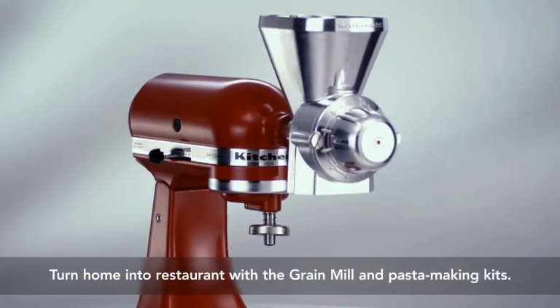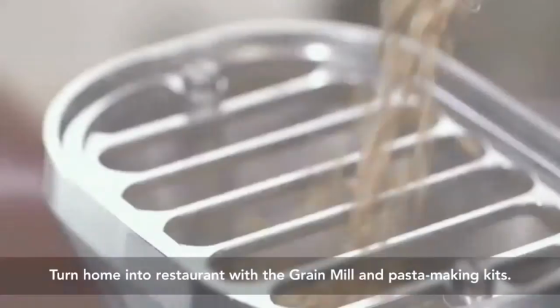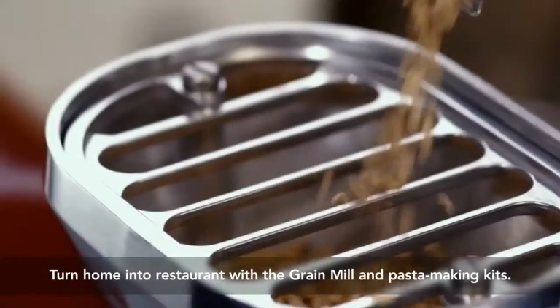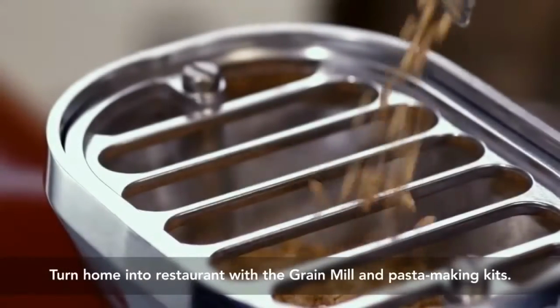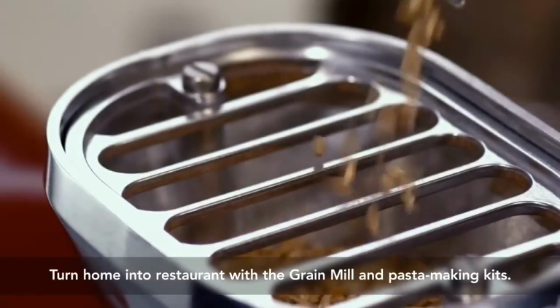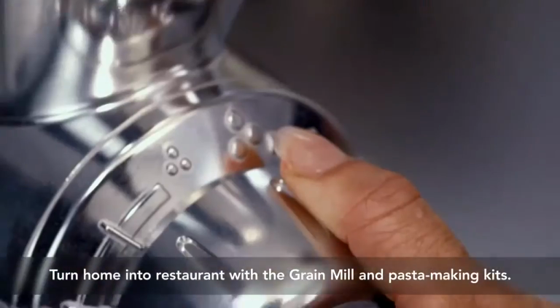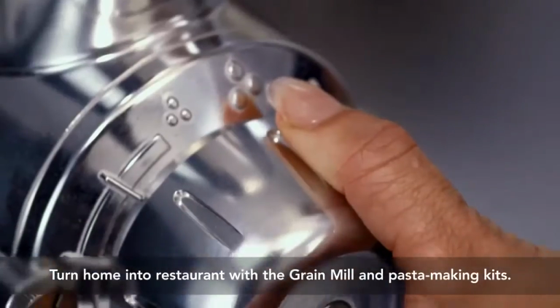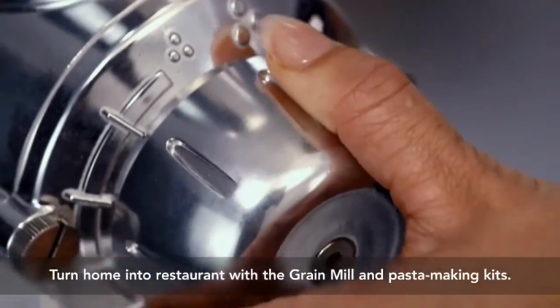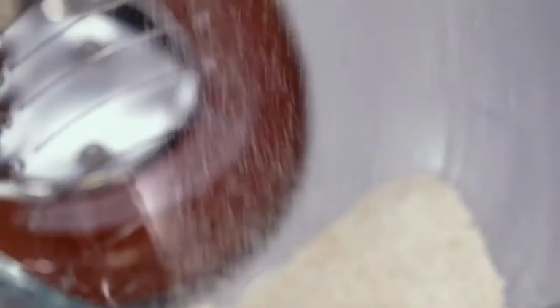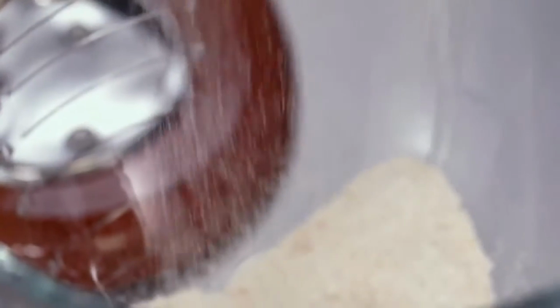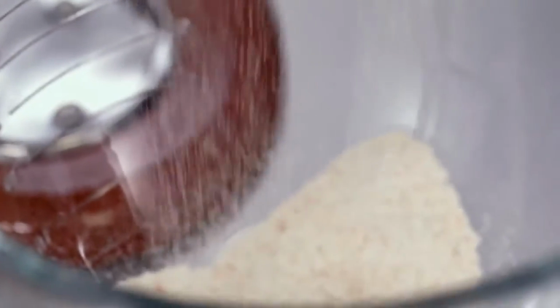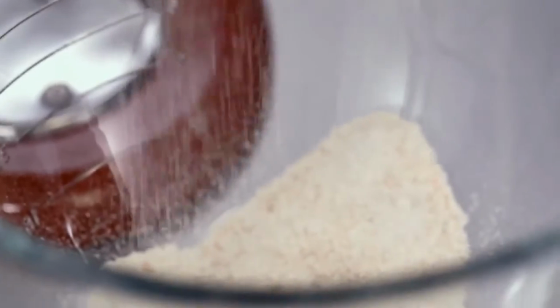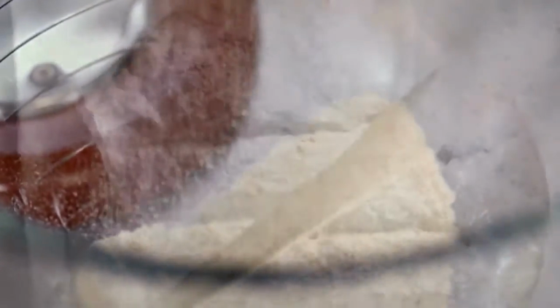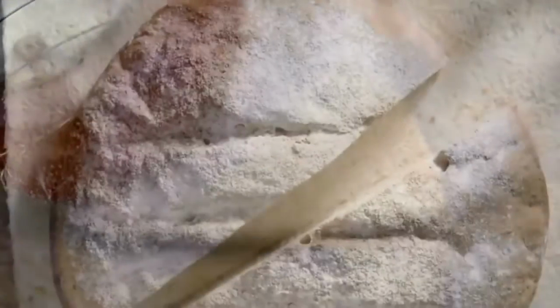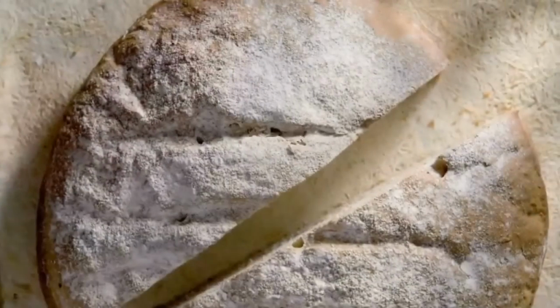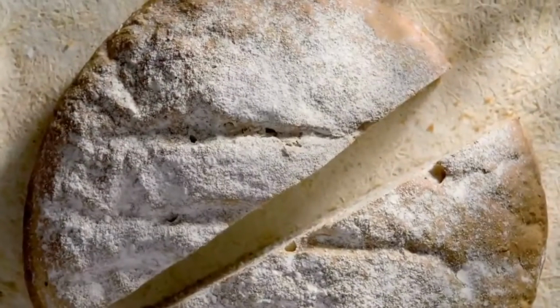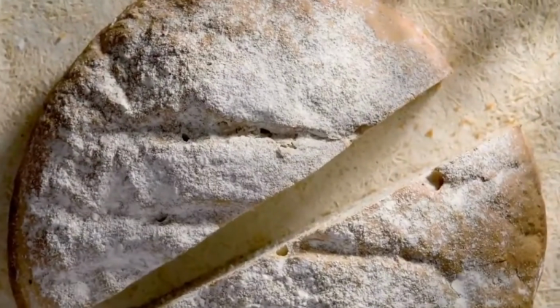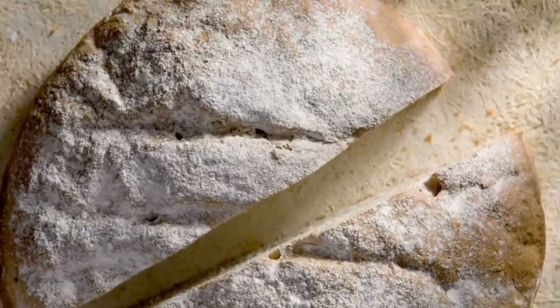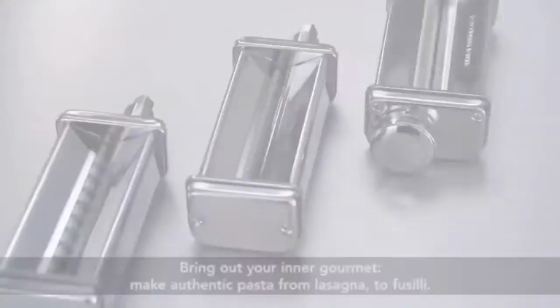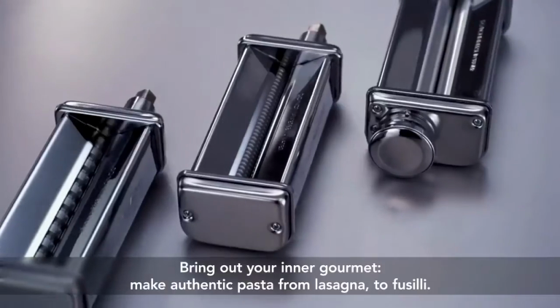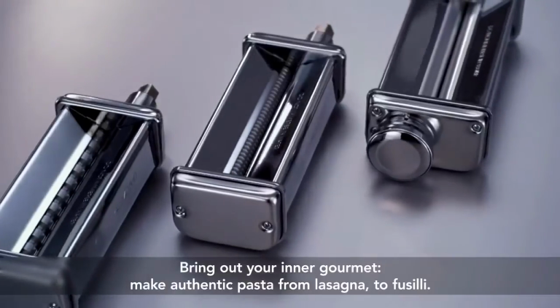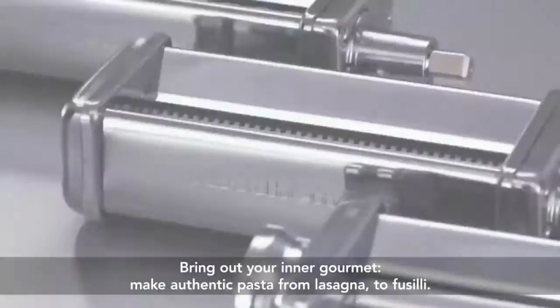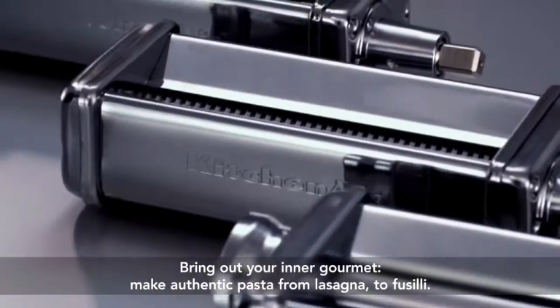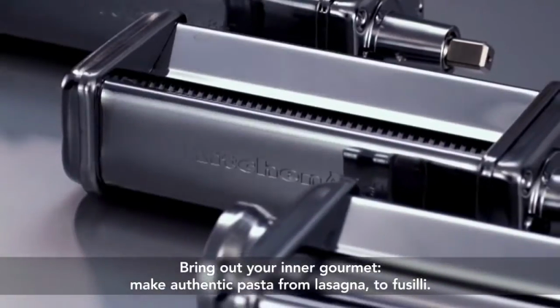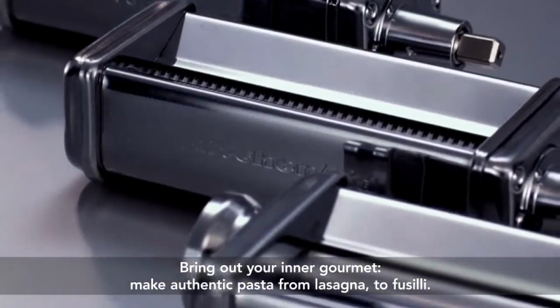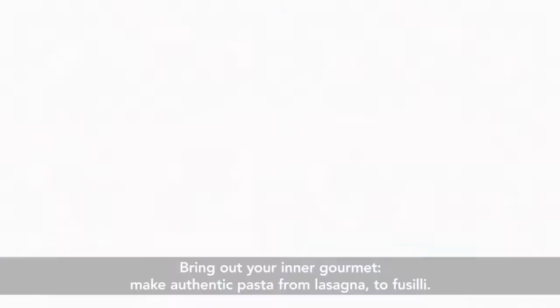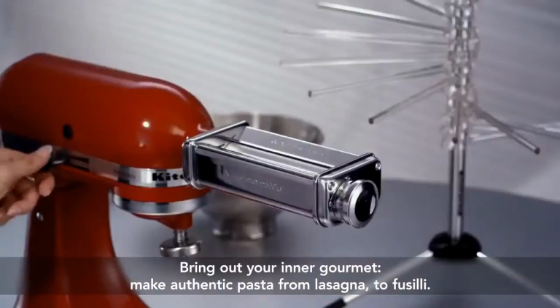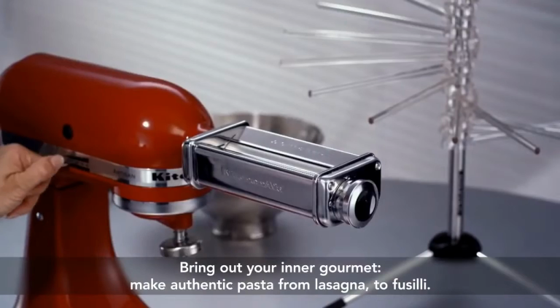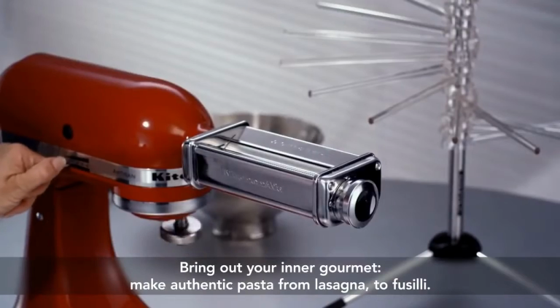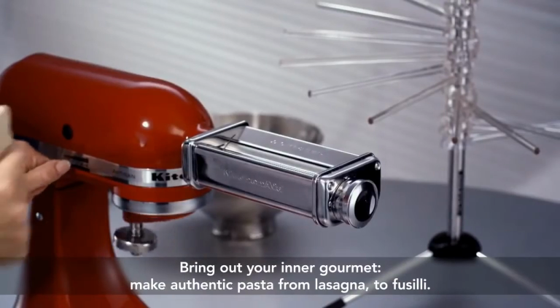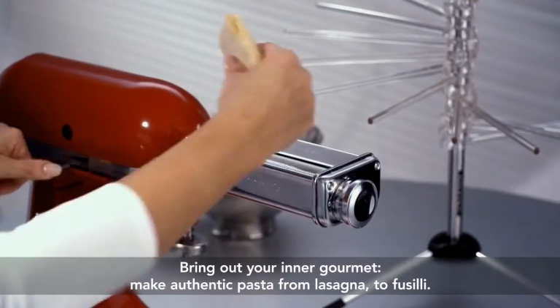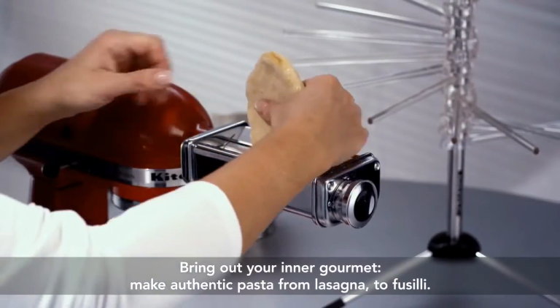The grain mill and pasta making kits can turn any home cook into a gourmet chef, with absolutely everything you need to make restaurant quality food at home.